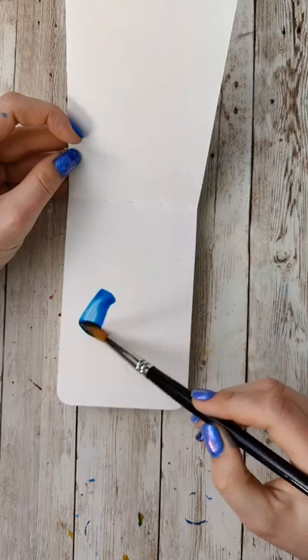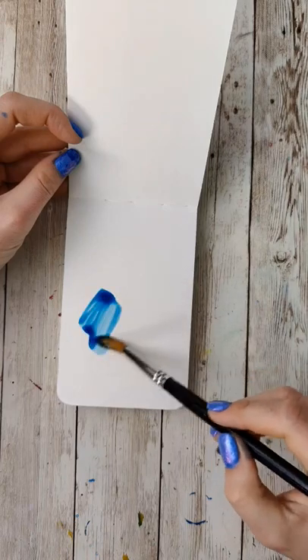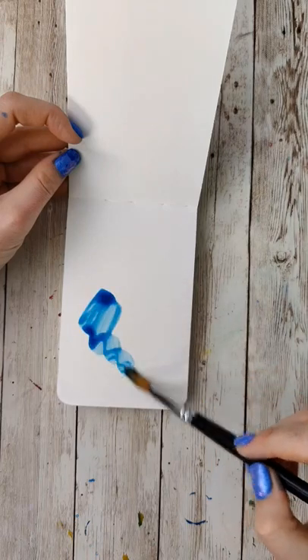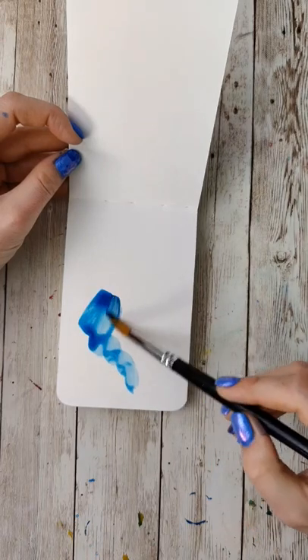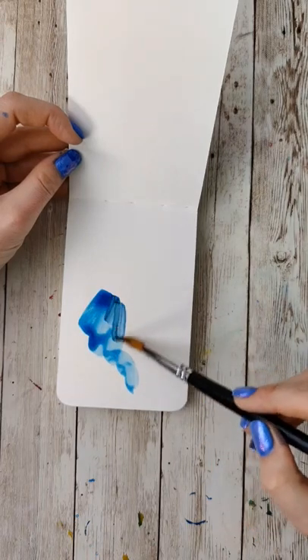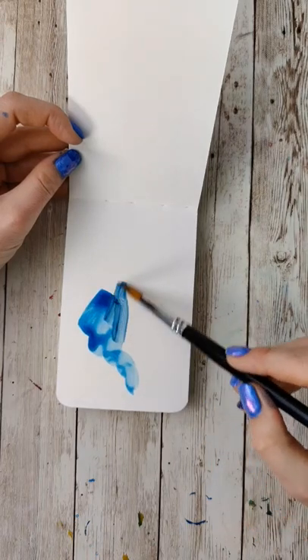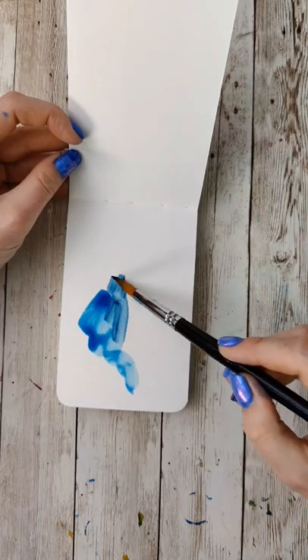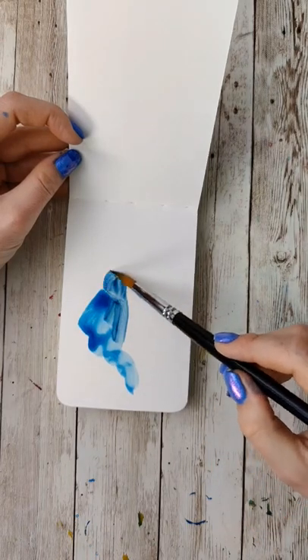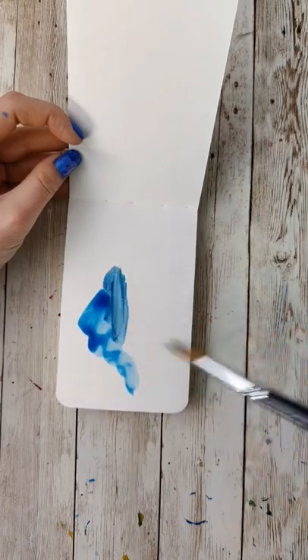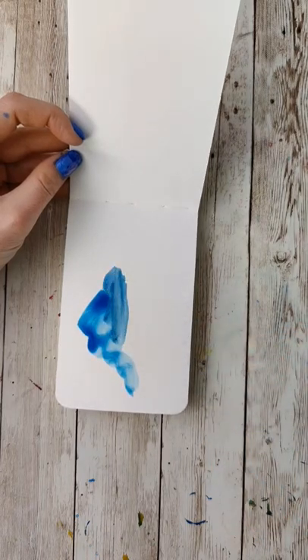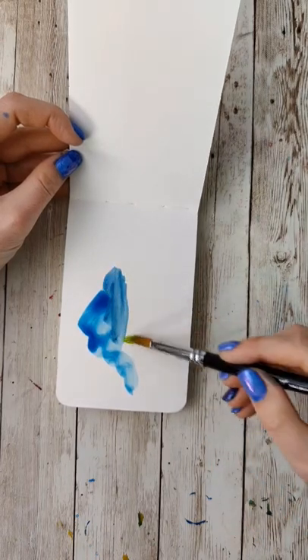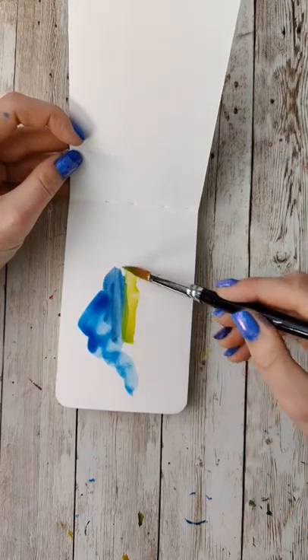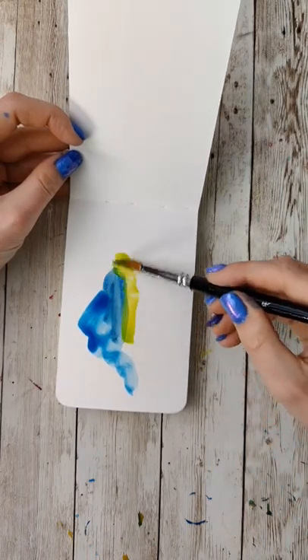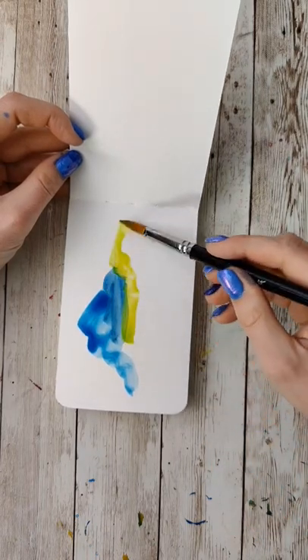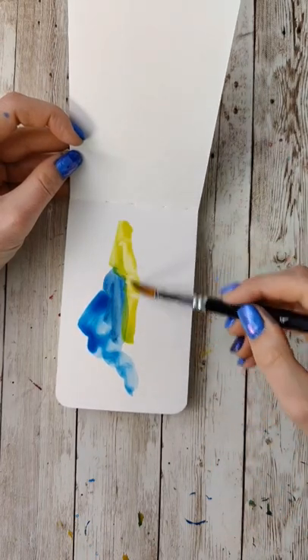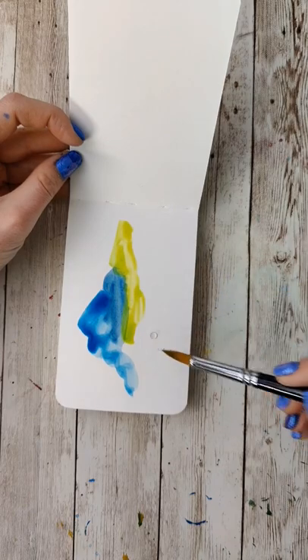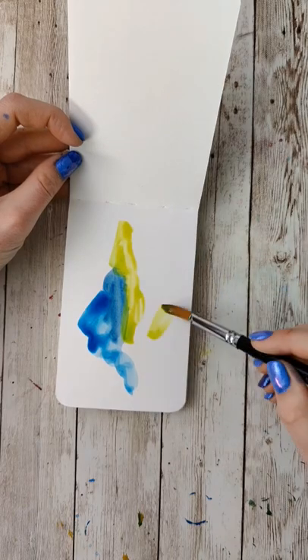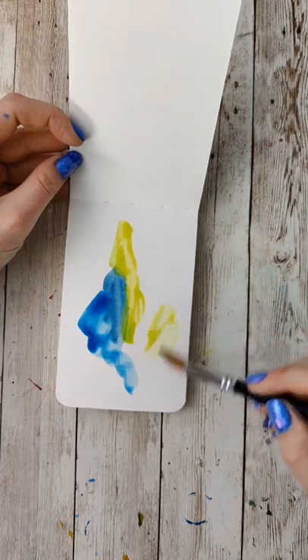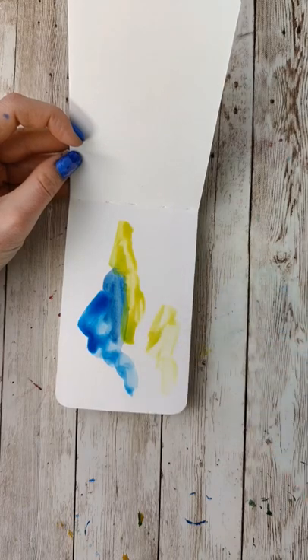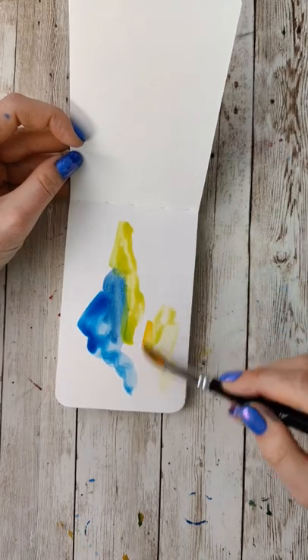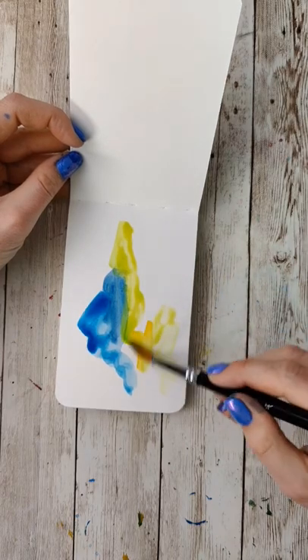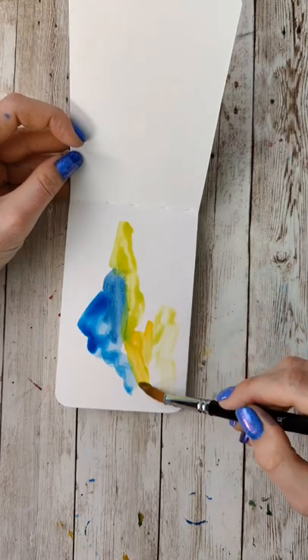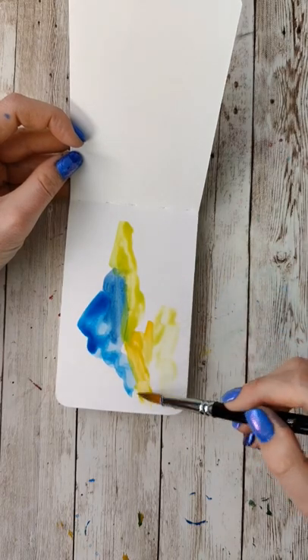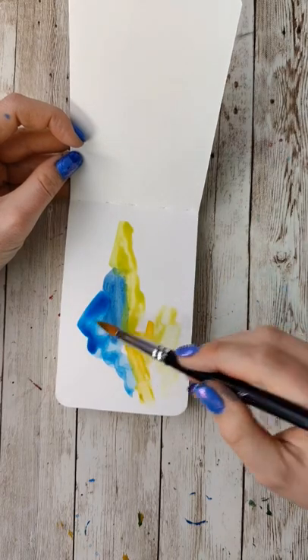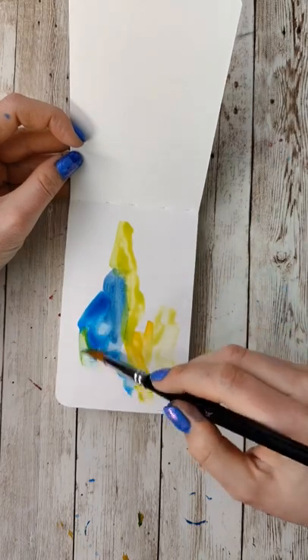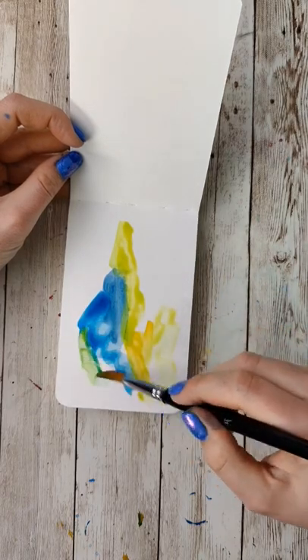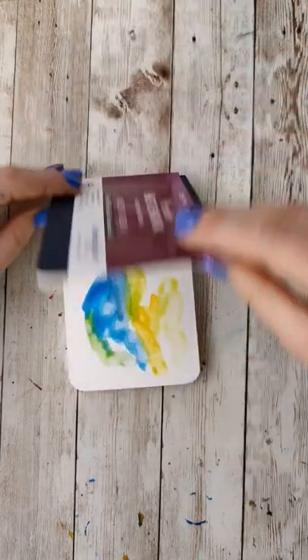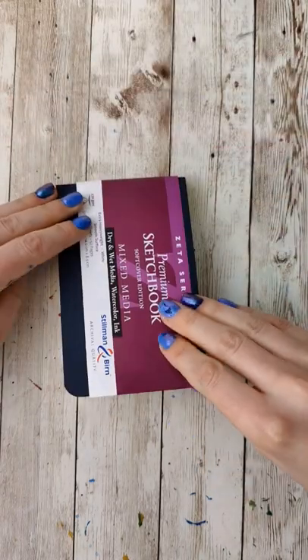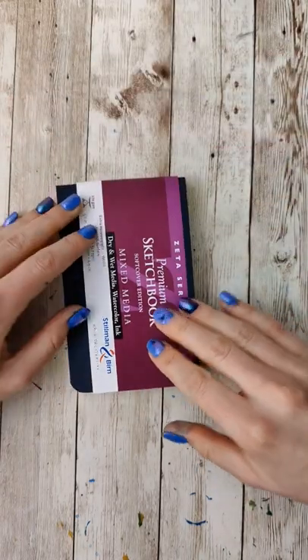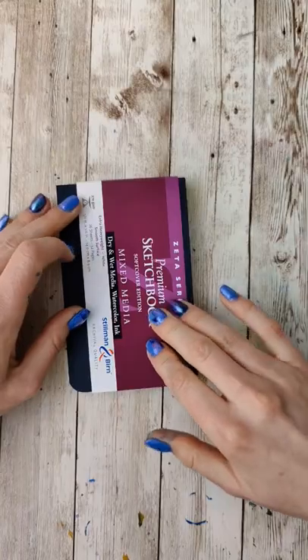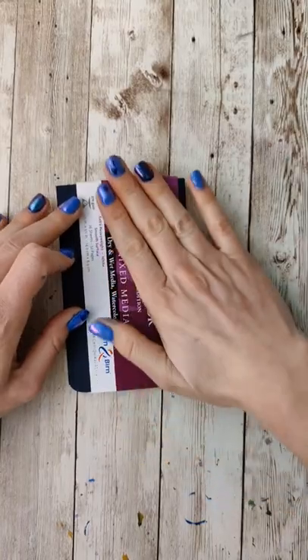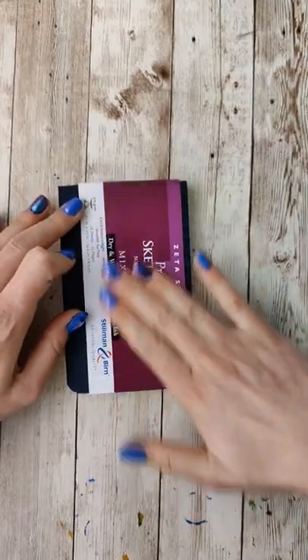I had so much fun doing that kind of mirrored-ish smush painting the other day with acrylics that I wanted to give it another go with watercolor. So here I am — I'm going to do it.